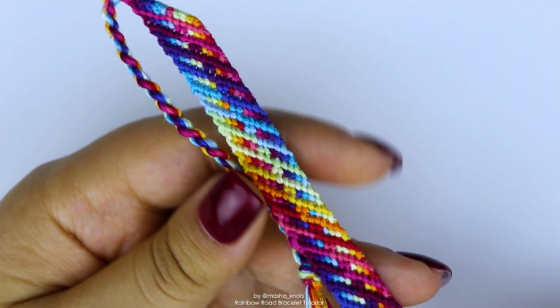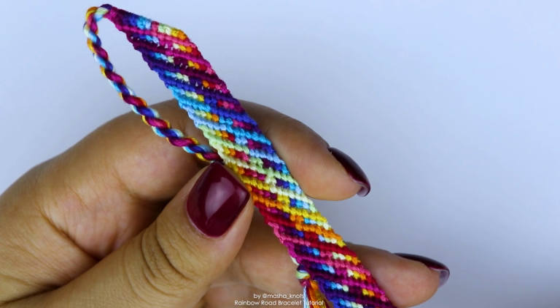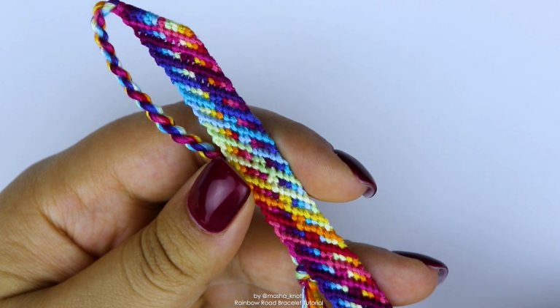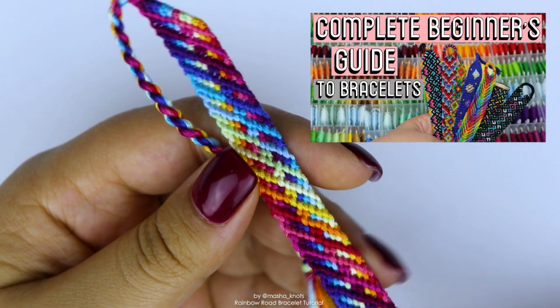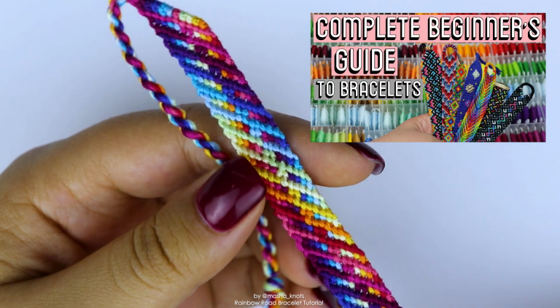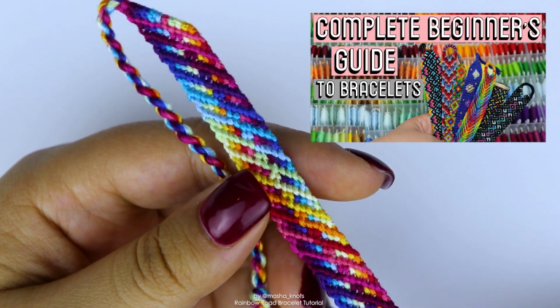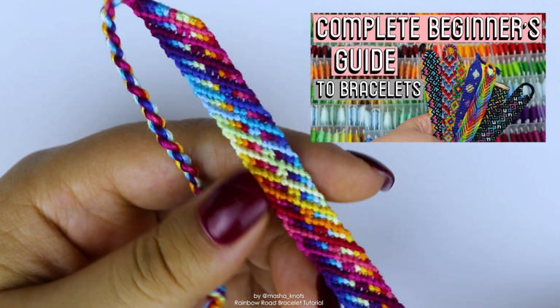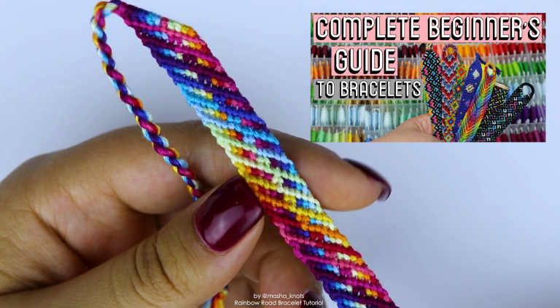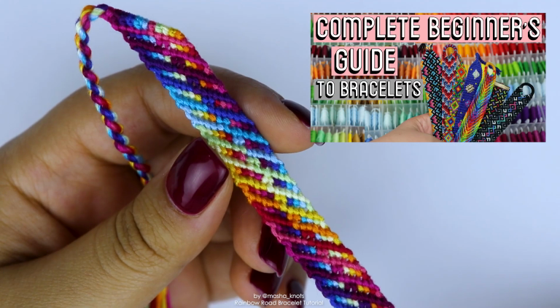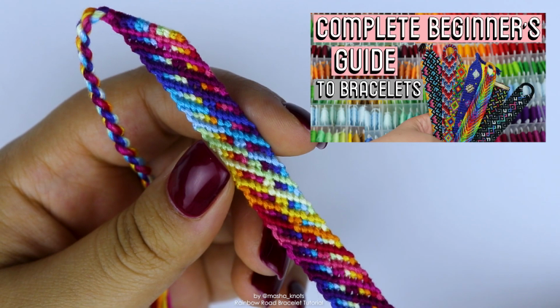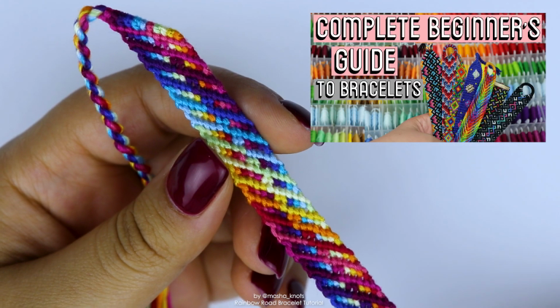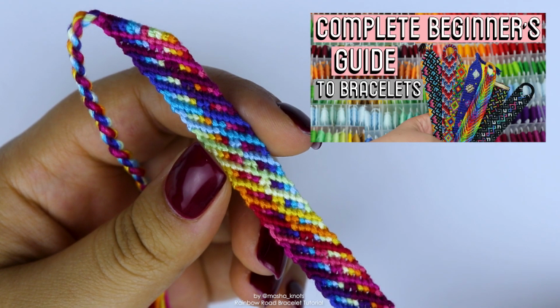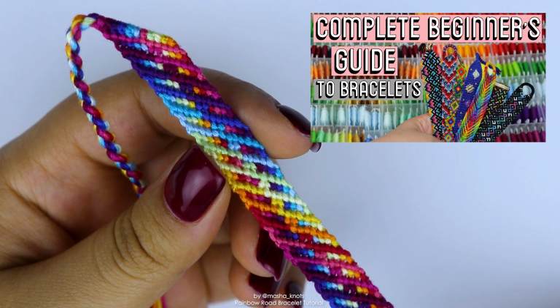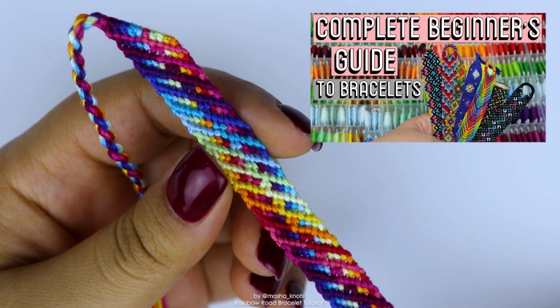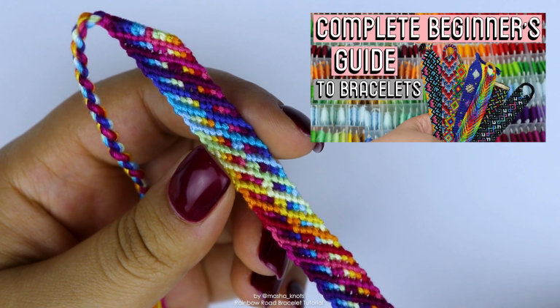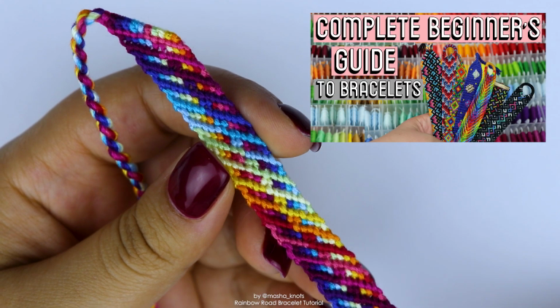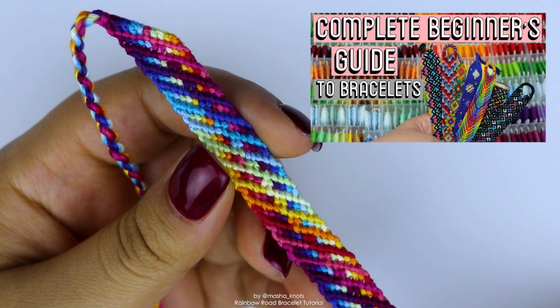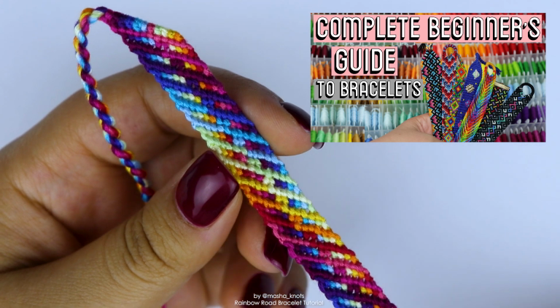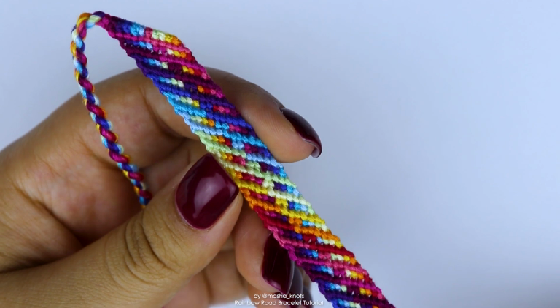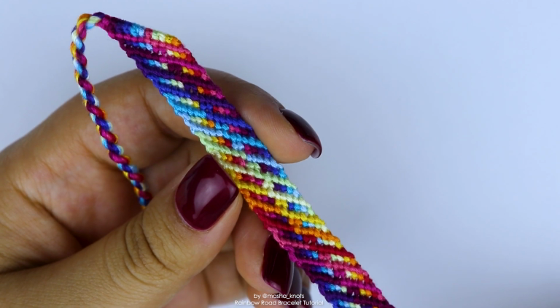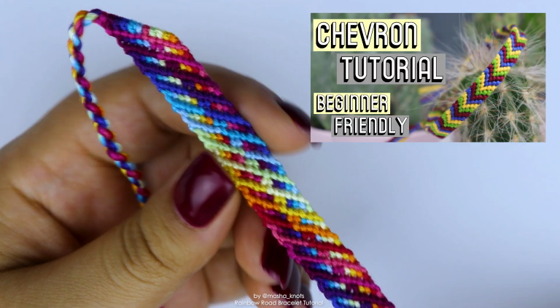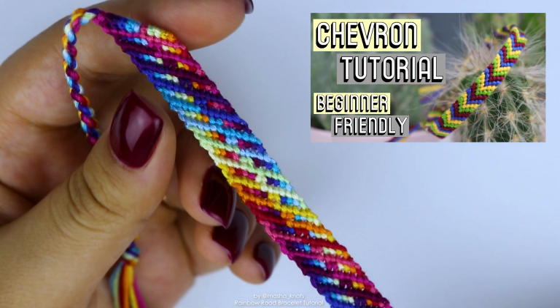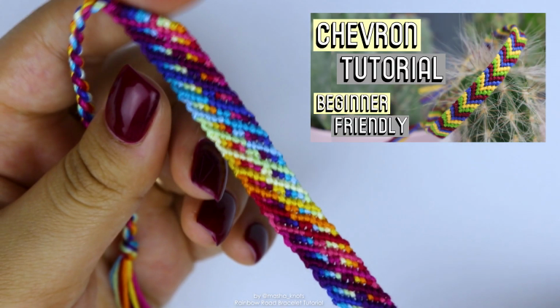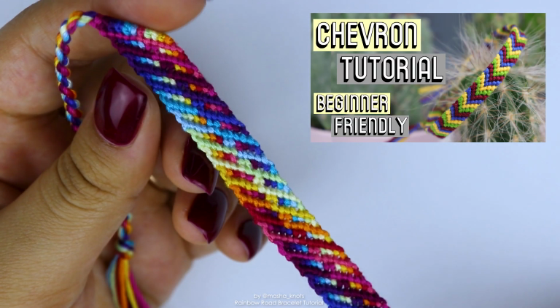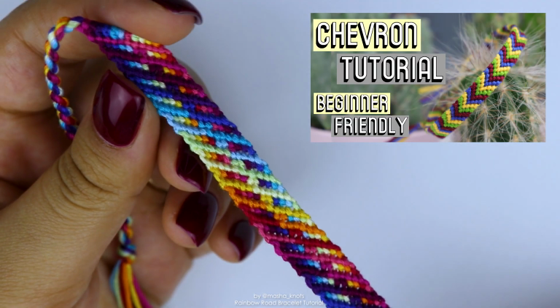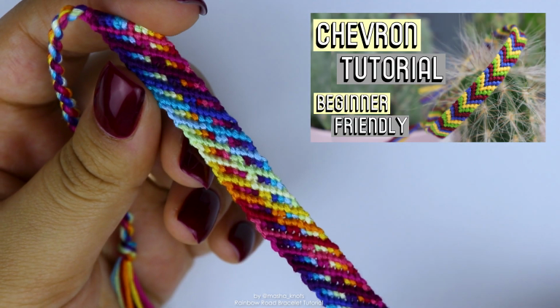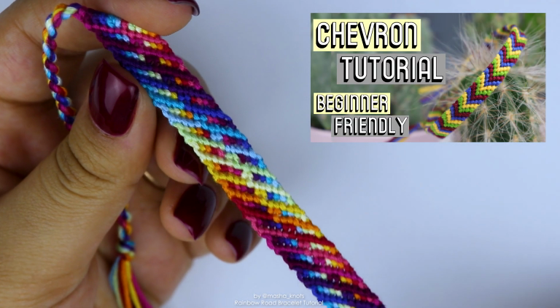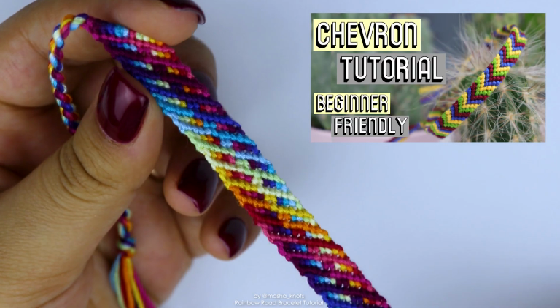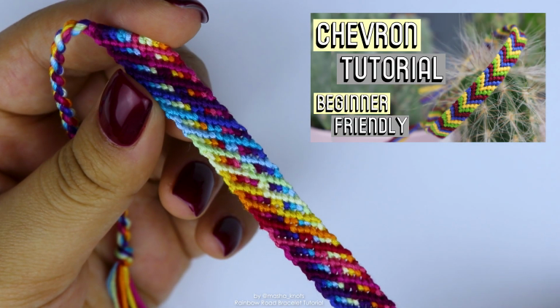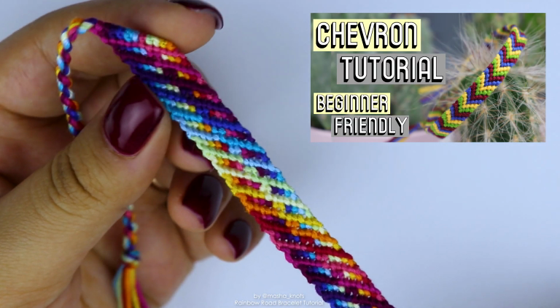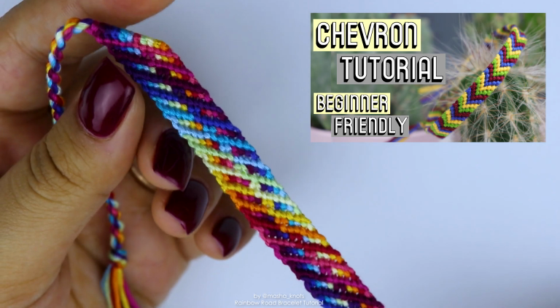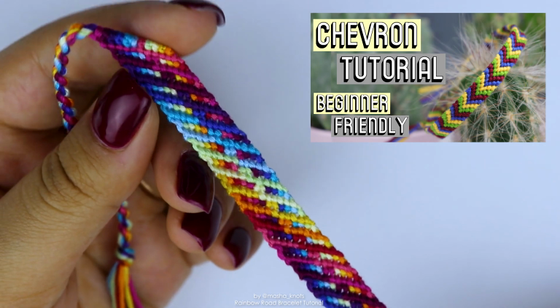I have a video called The Beginner's Guide to Friendship Bracelets, which will walk you through everything you need to know as a beginner and will tell you where to start. And I recommend starting with a classic chevron bracelet, for which I have a tutorial which will be linked in the card and in the description.